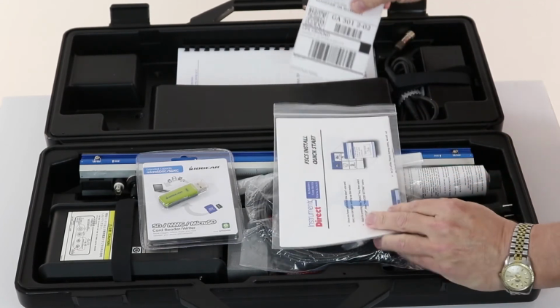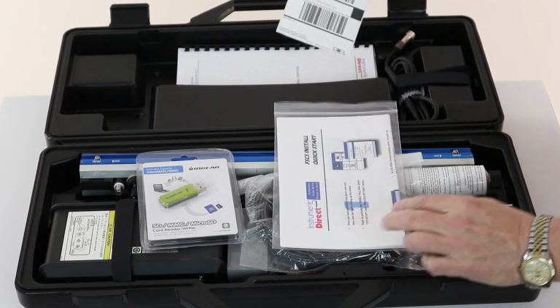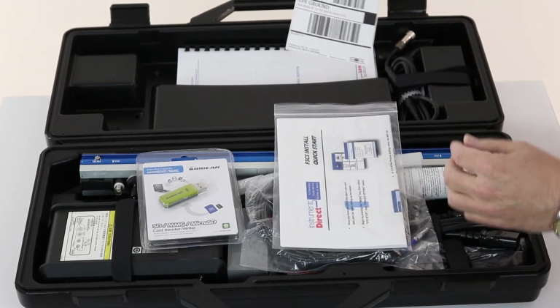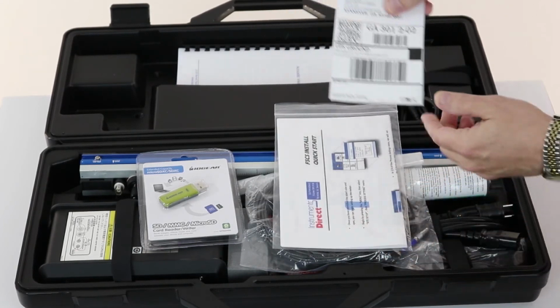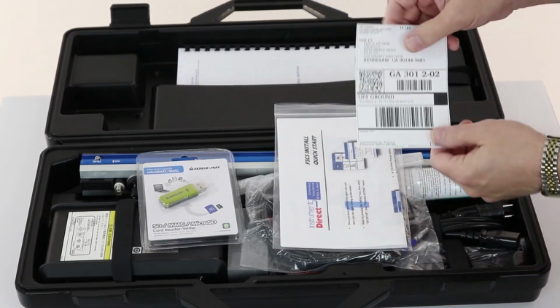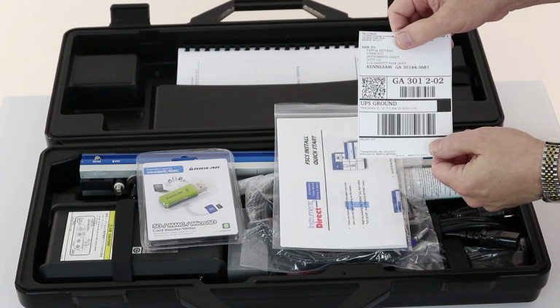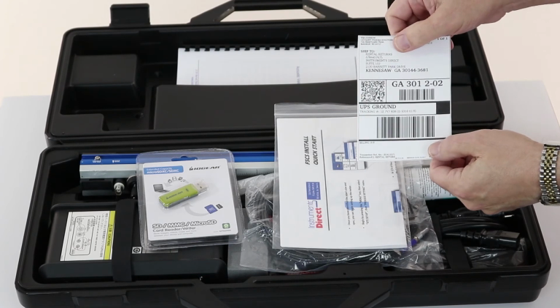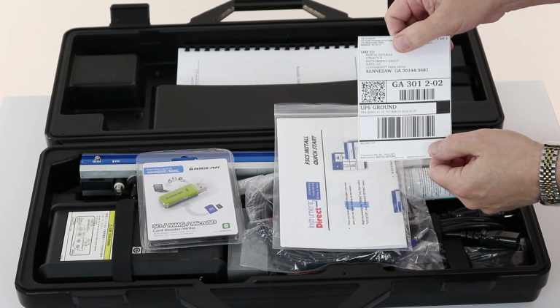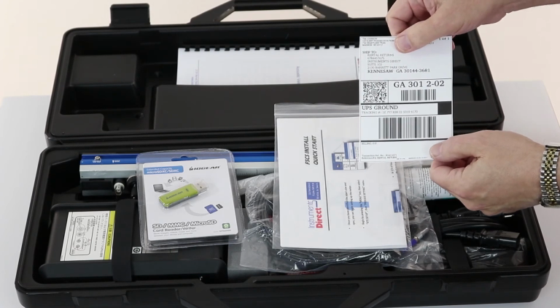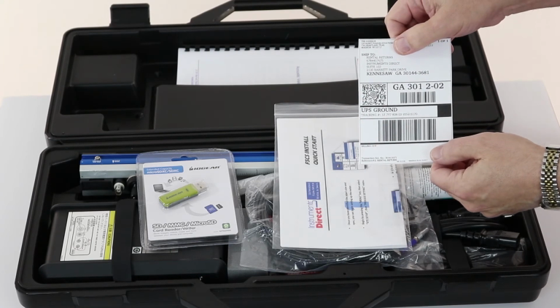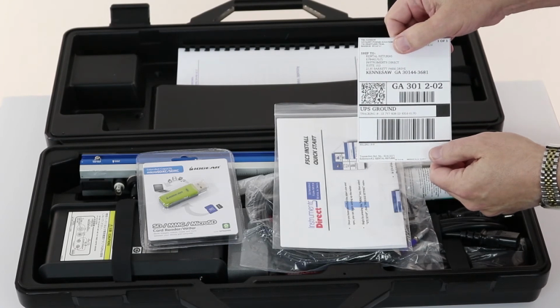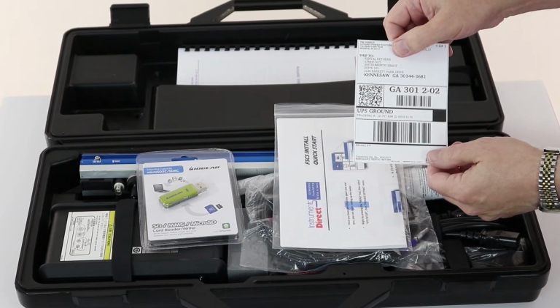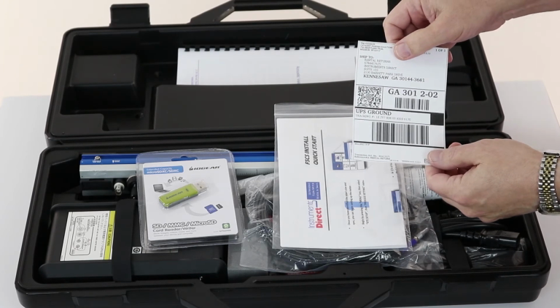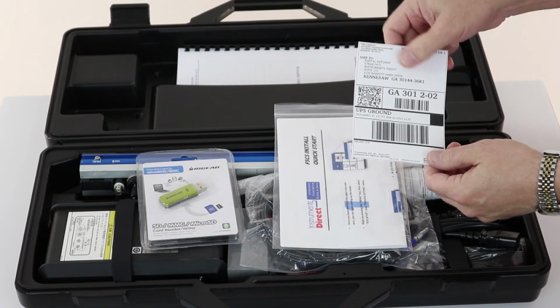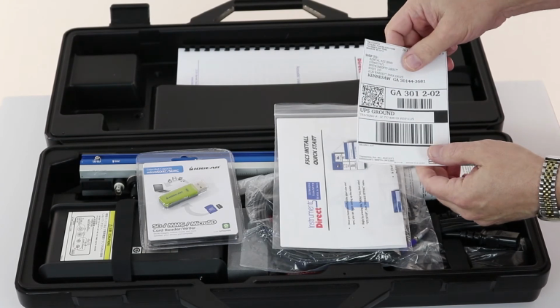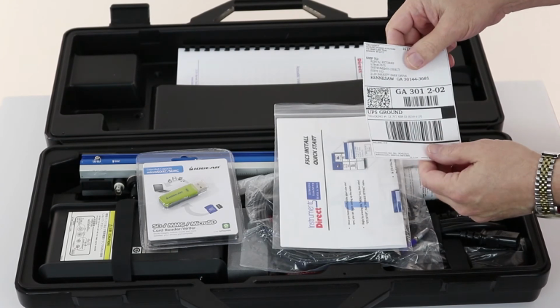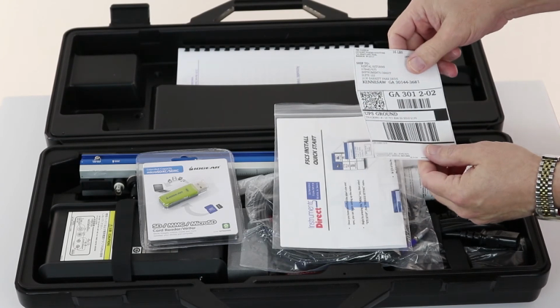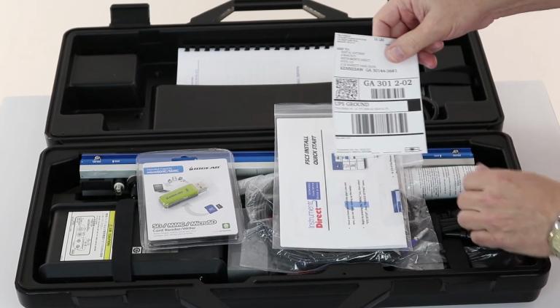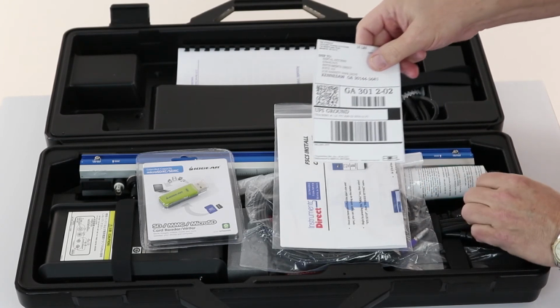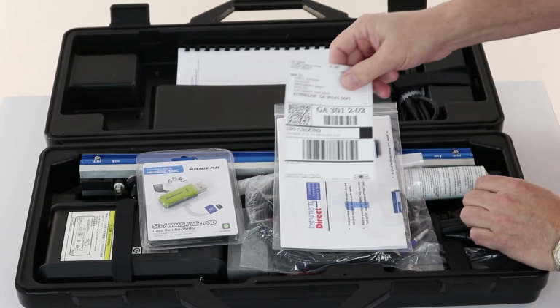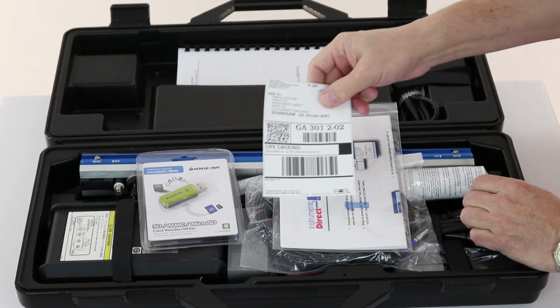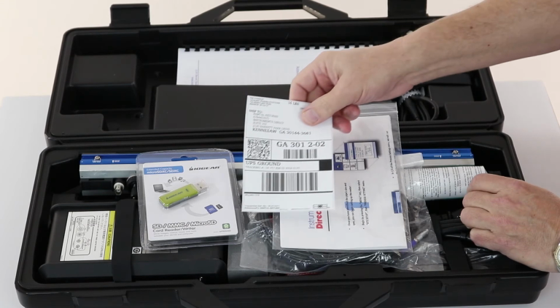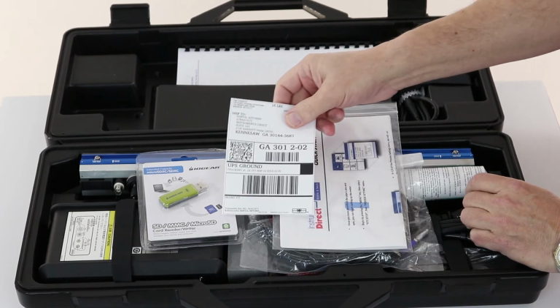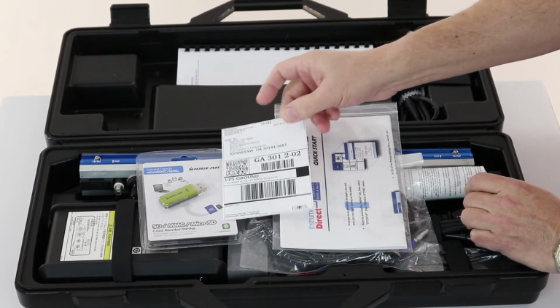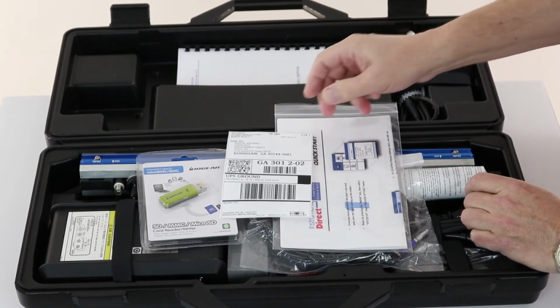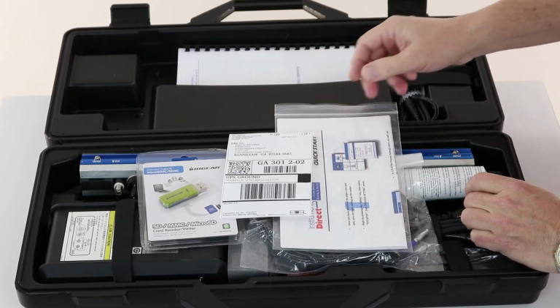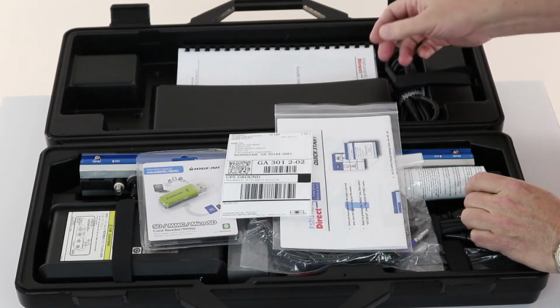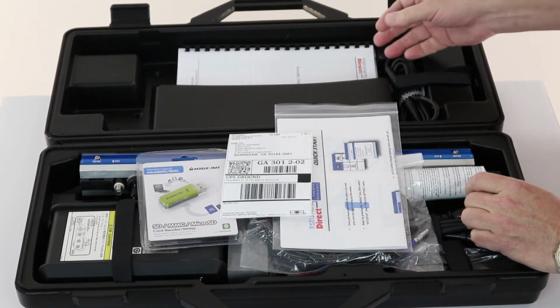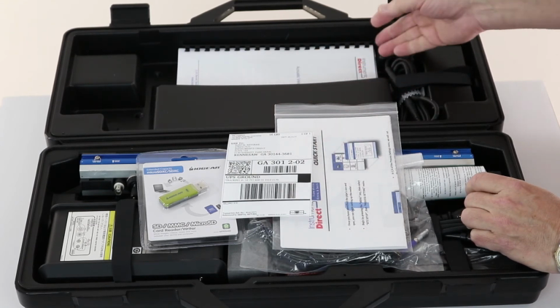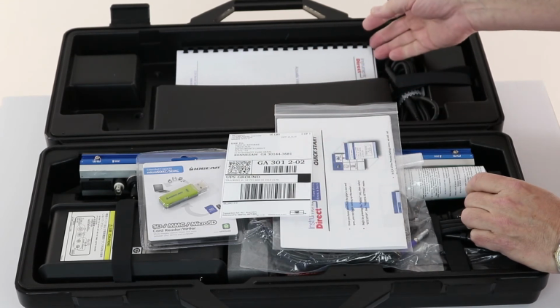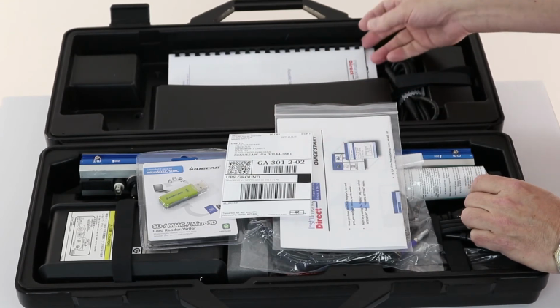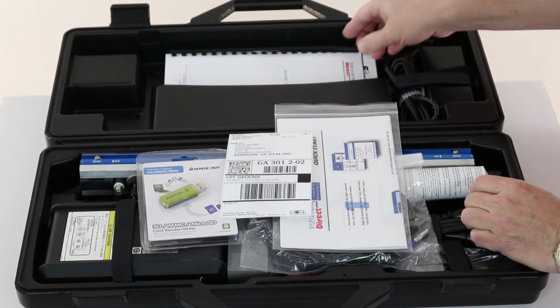Since this is a rental piece of equipment, you do get a return UPS label — free round-trip freight, expedited, to continental USA locations.